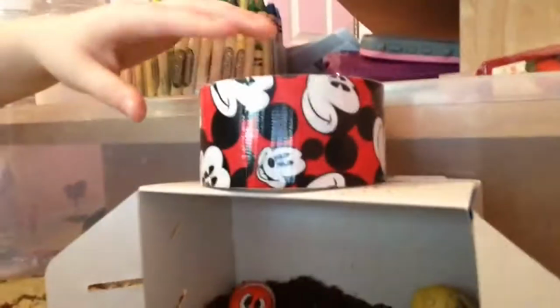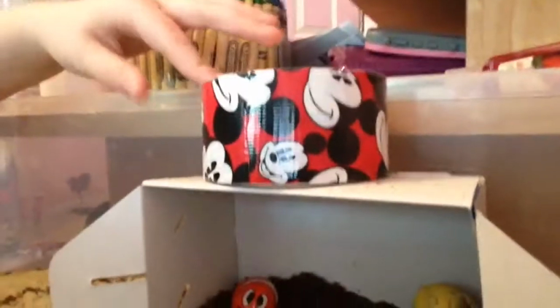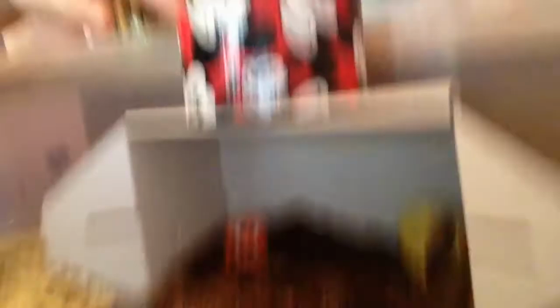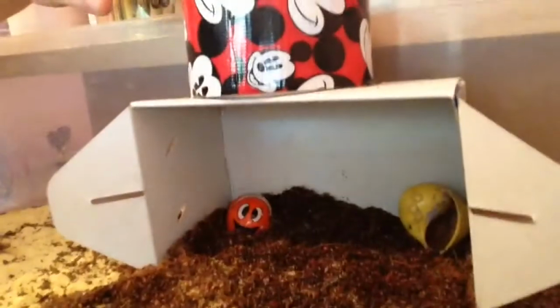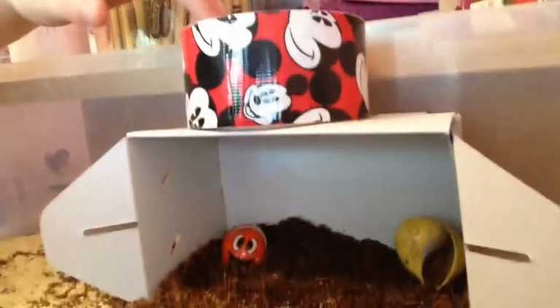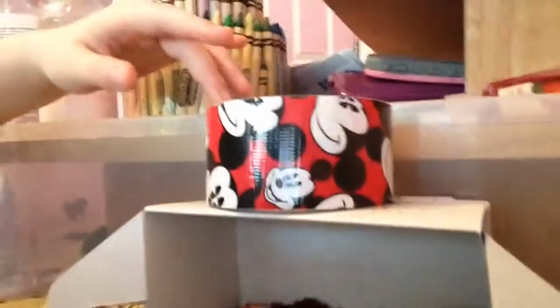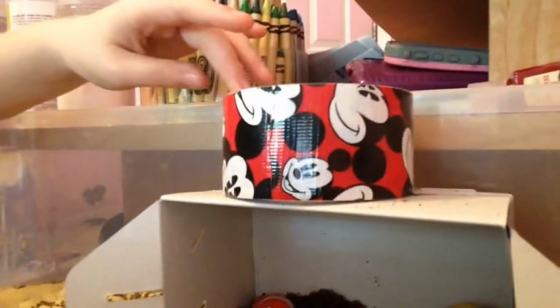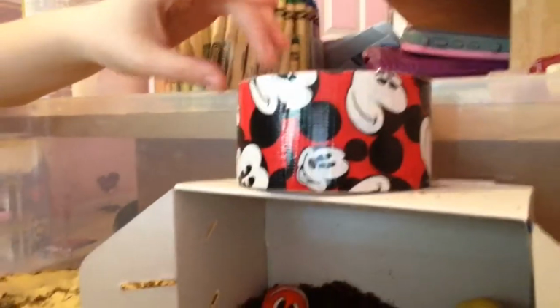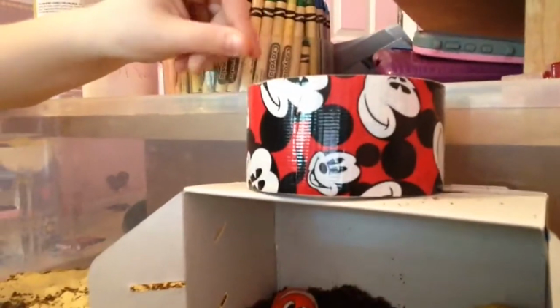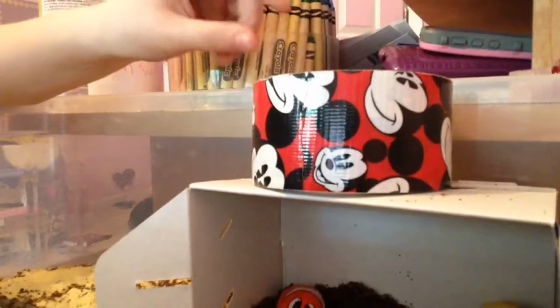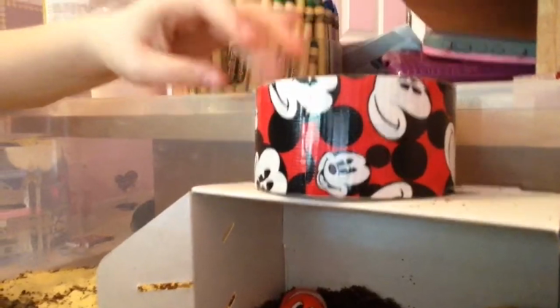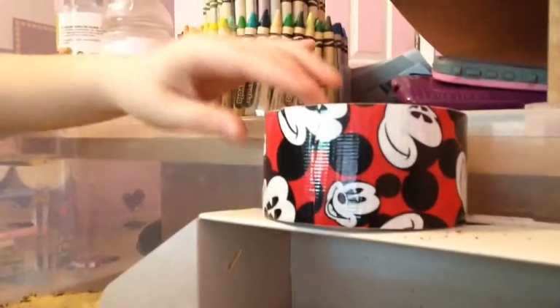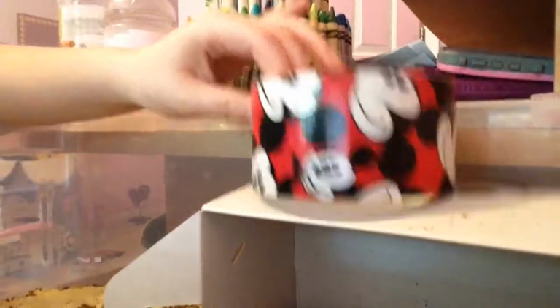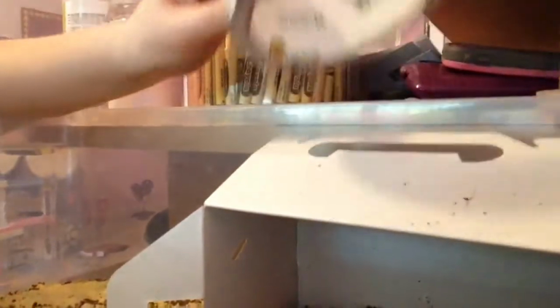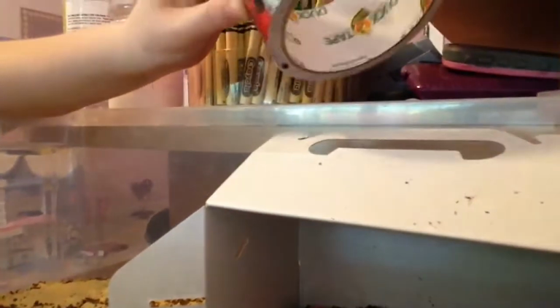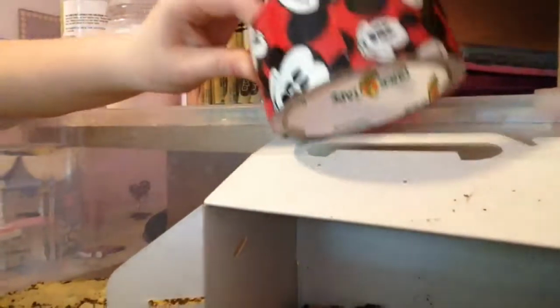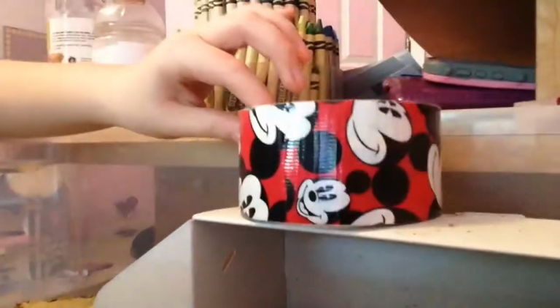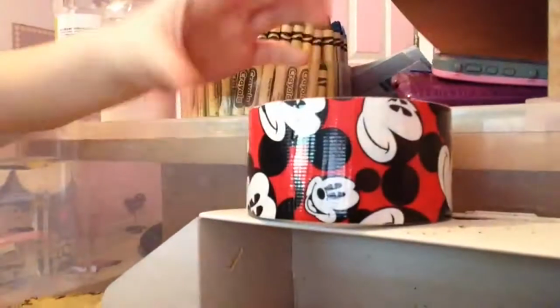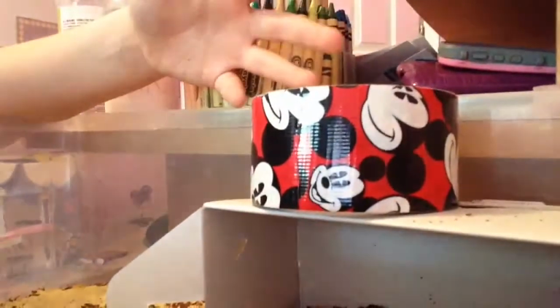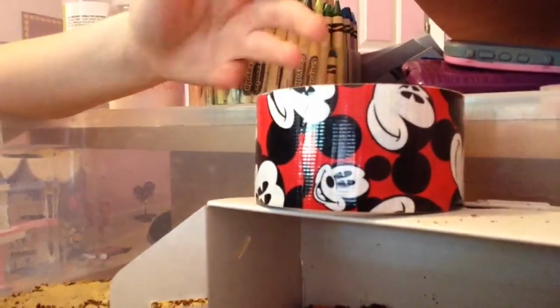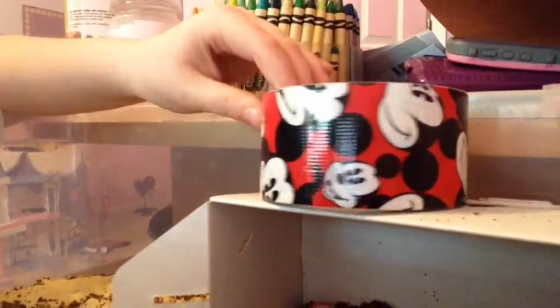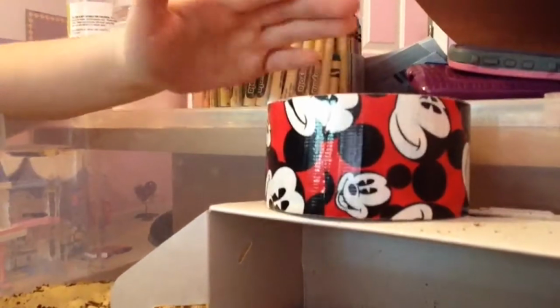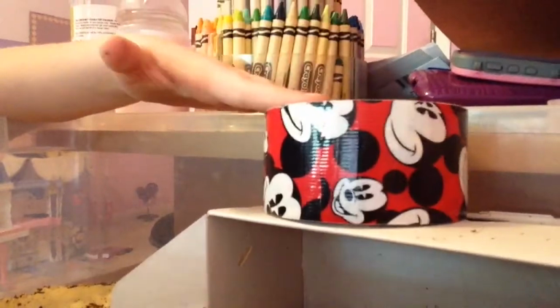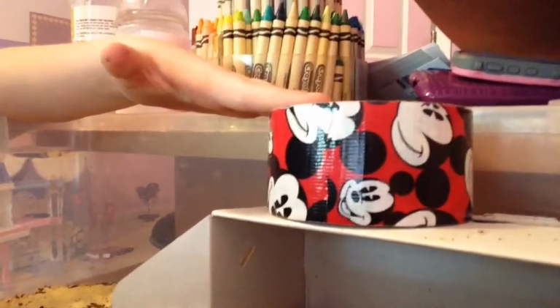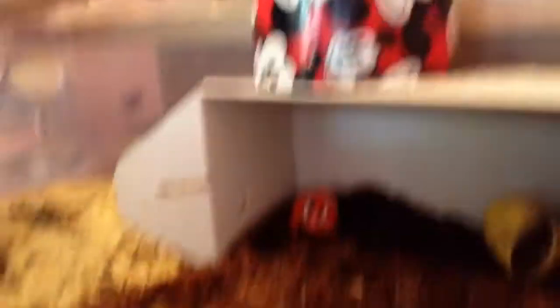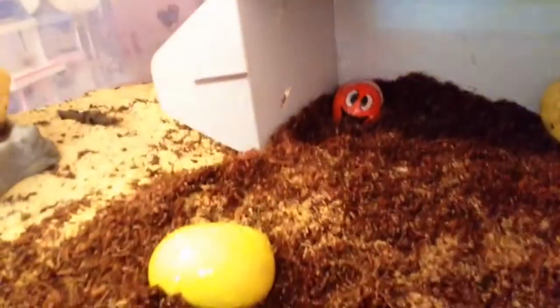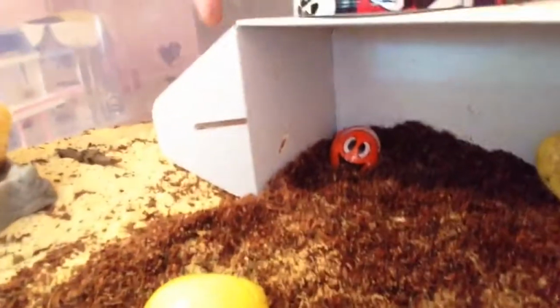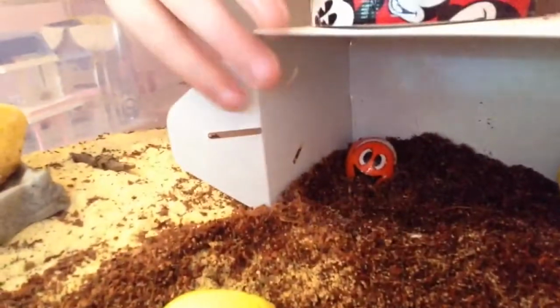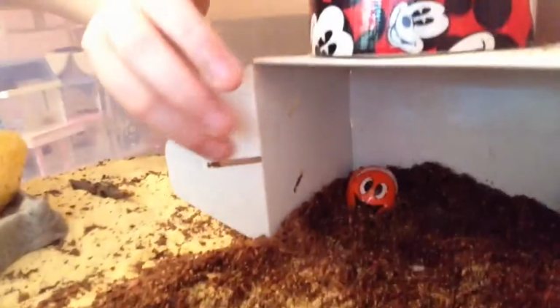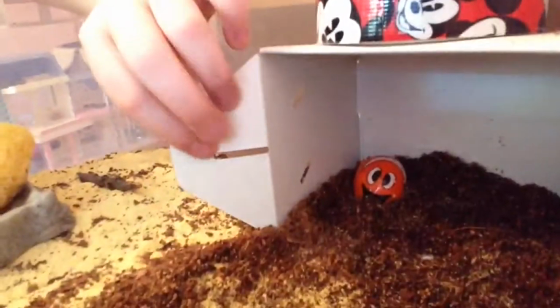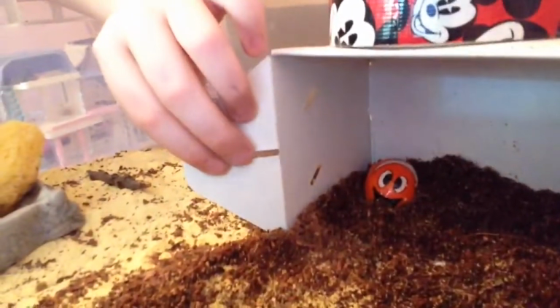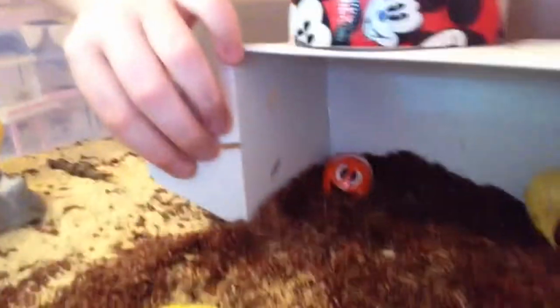The reason why there's duct tape here is to hold it, because otherwise the flap would go down and he might get stuck in there, which I don't want. This is just the box that he came in when I got him.